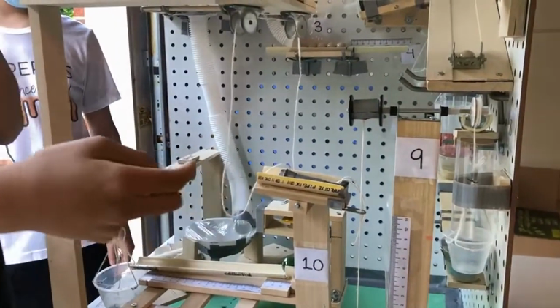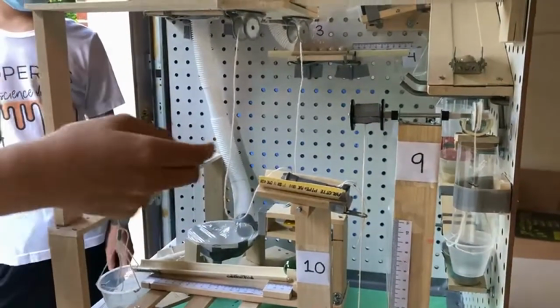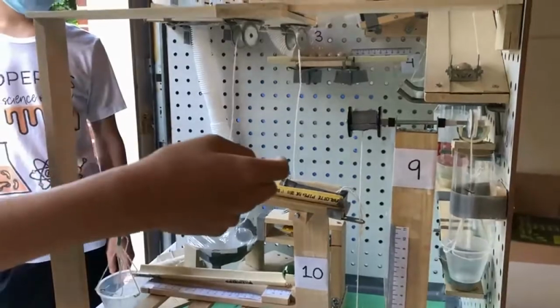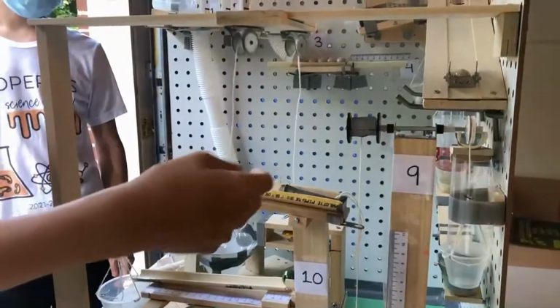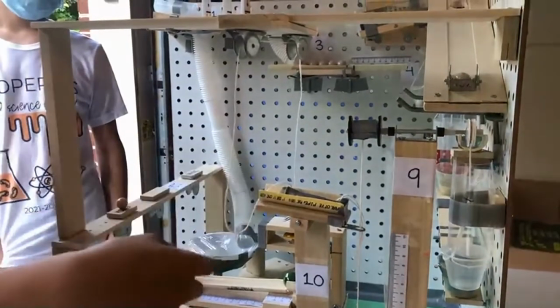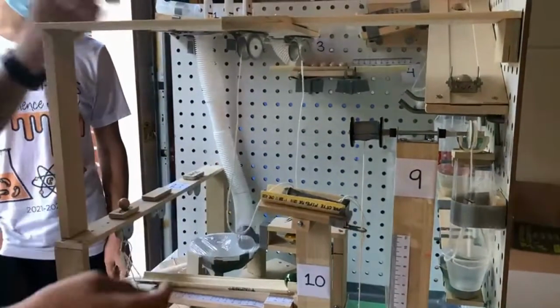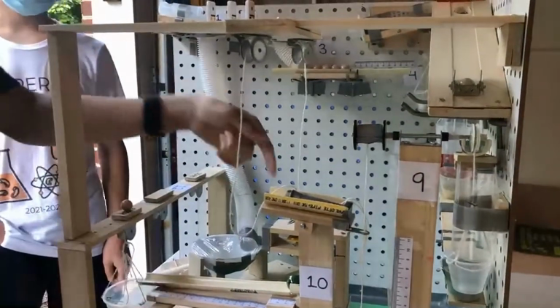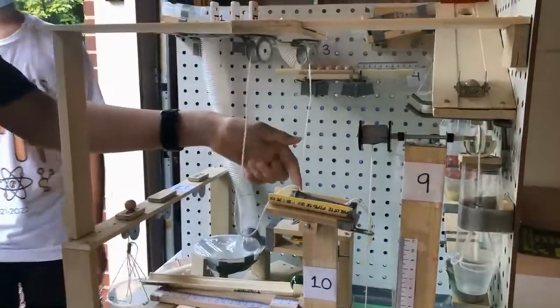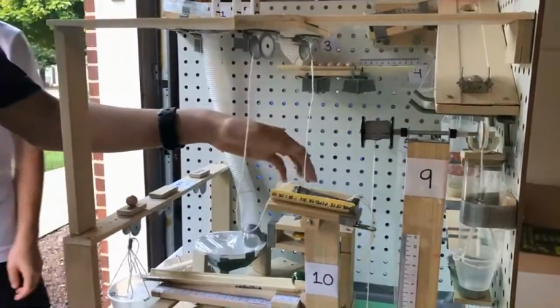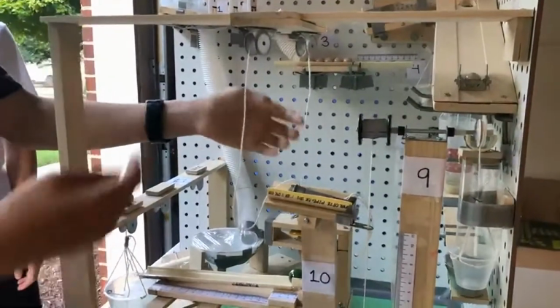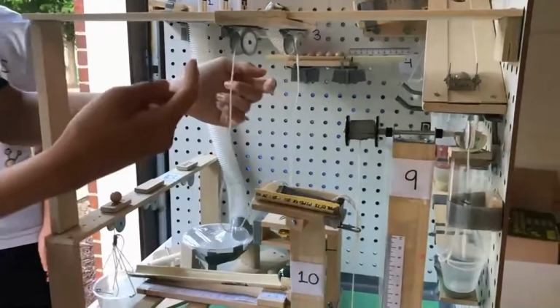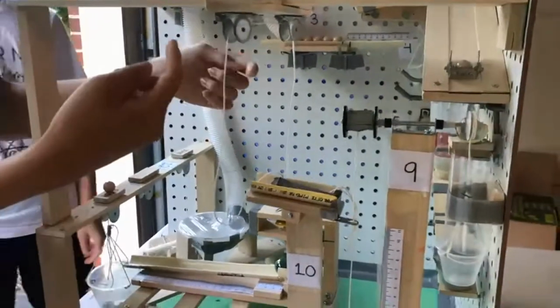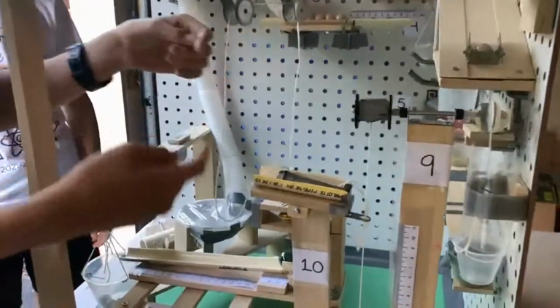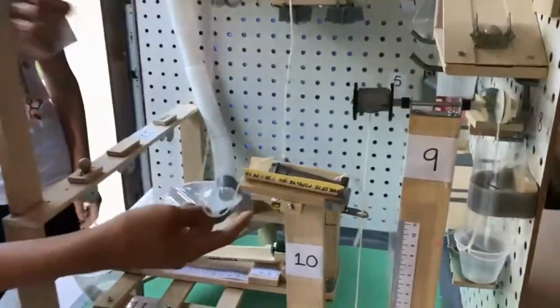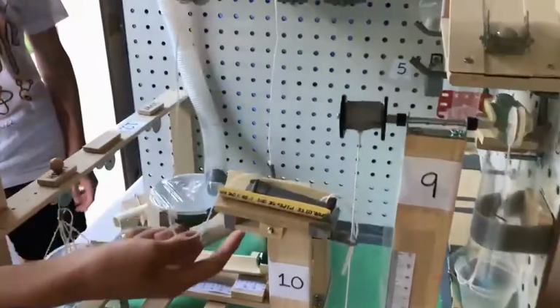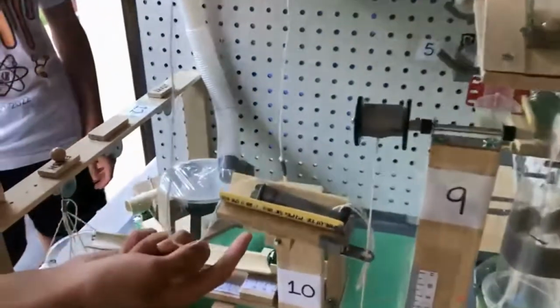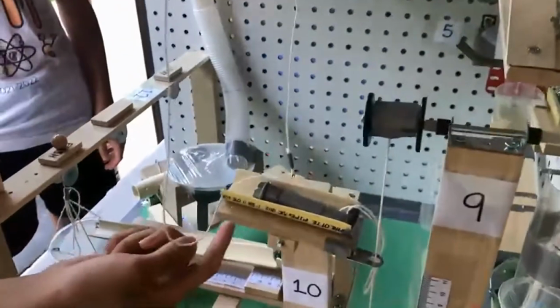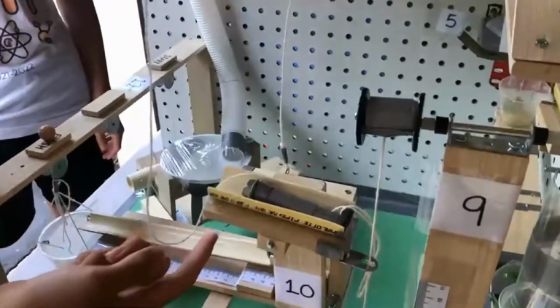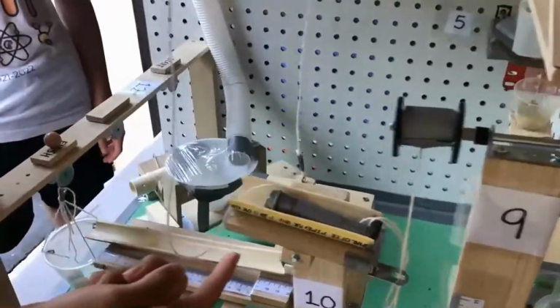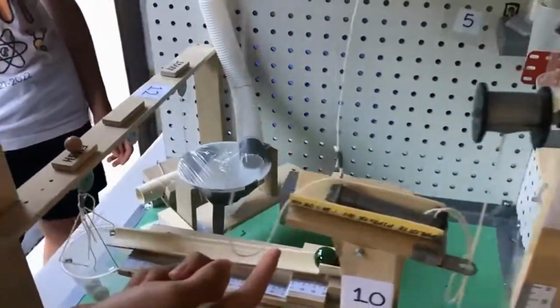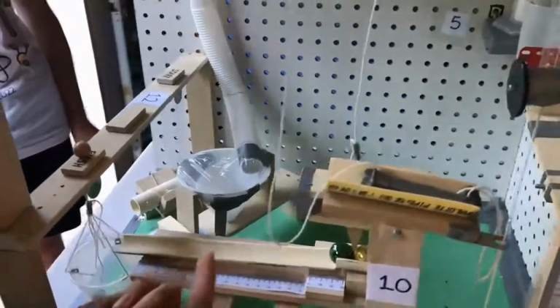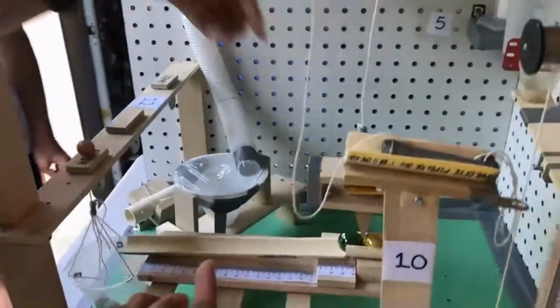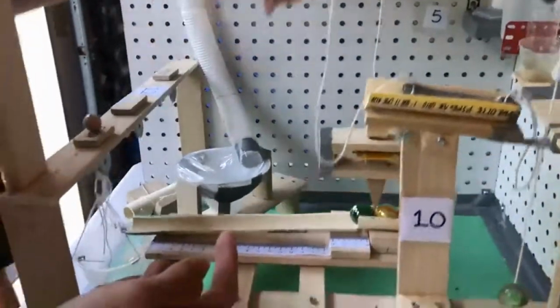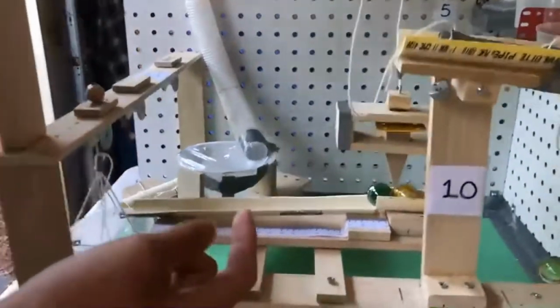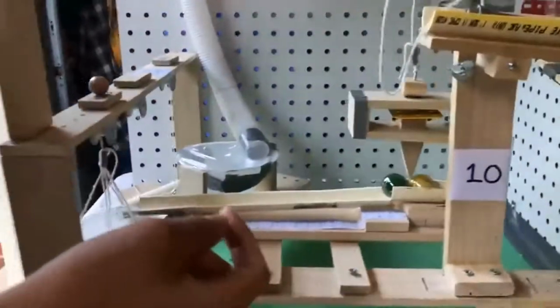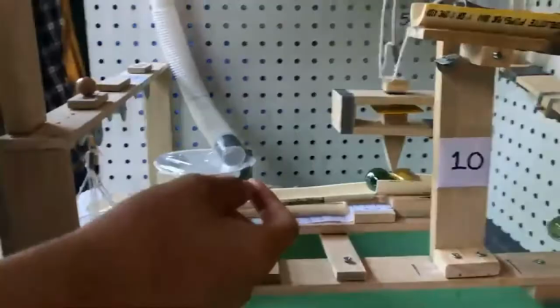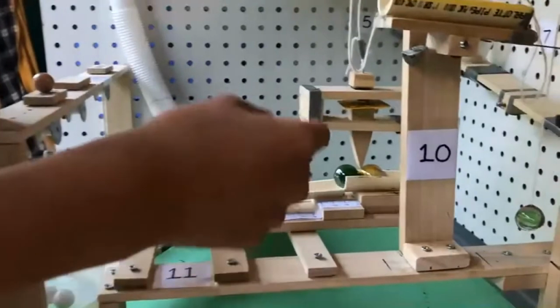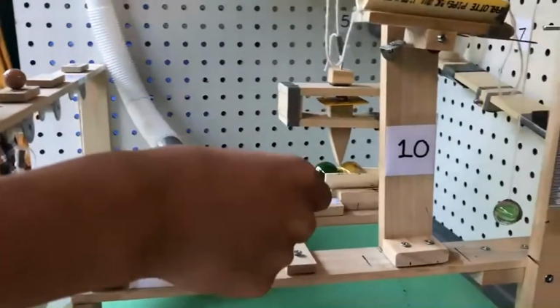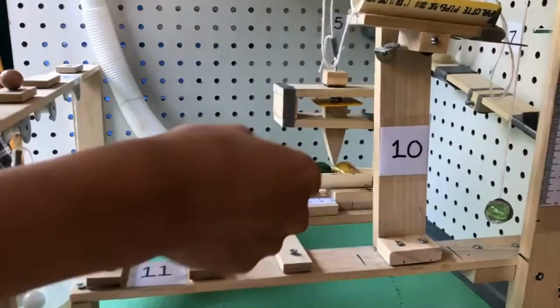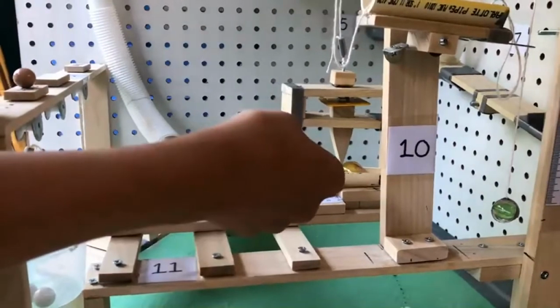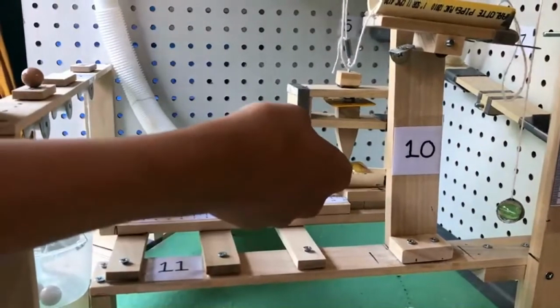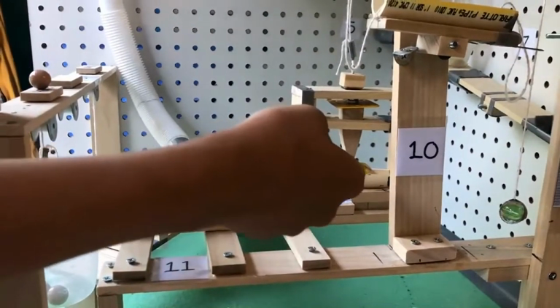And when this weight falls, it'll pull this magnet up, which is on a pulley. It's currently holding up a wedge. So when it gets pulled off, the wedge will fall, separating these two marbles.